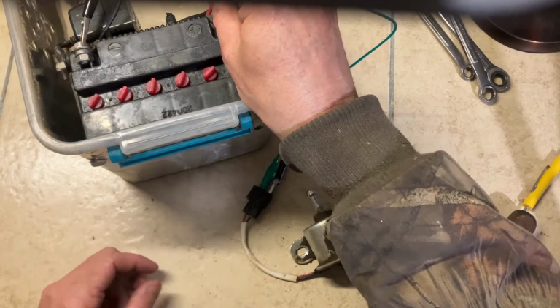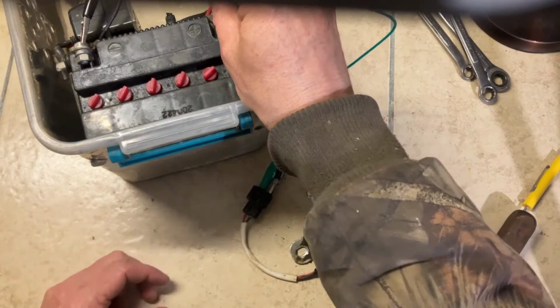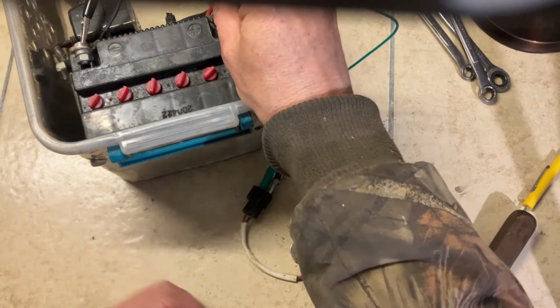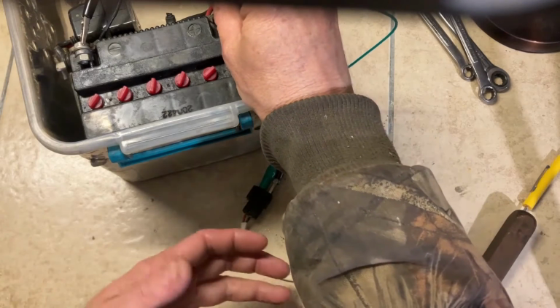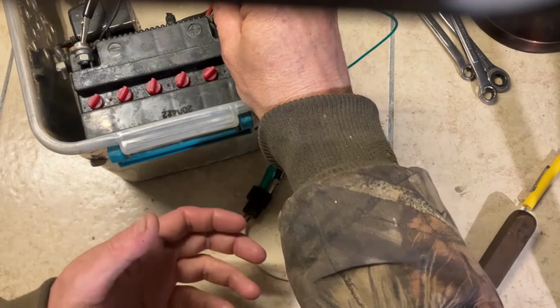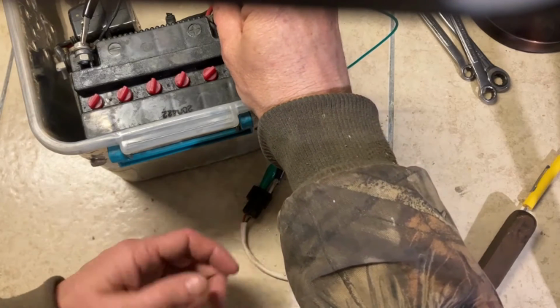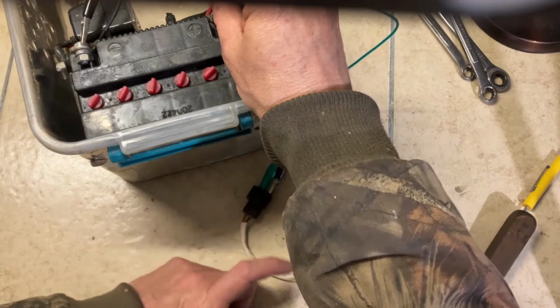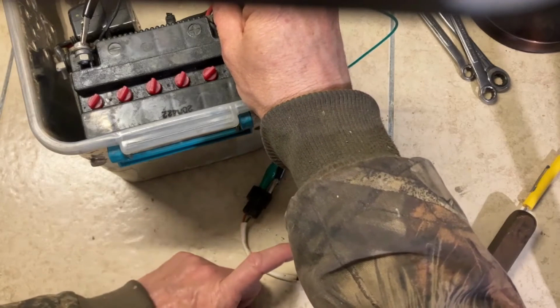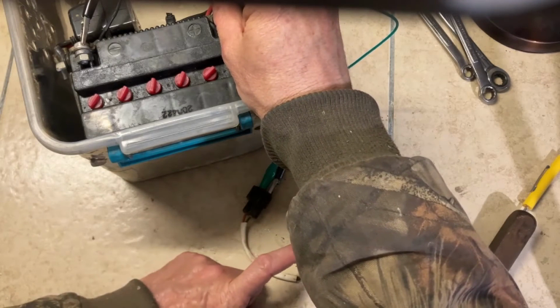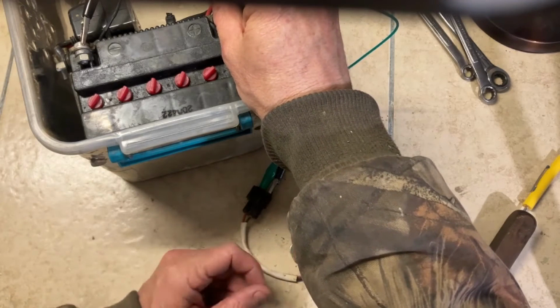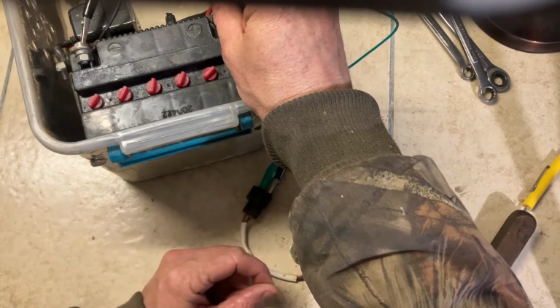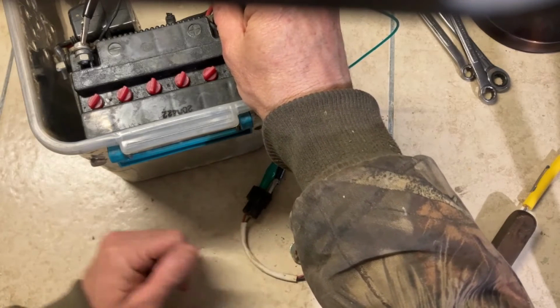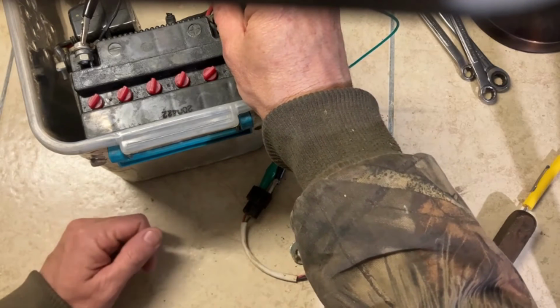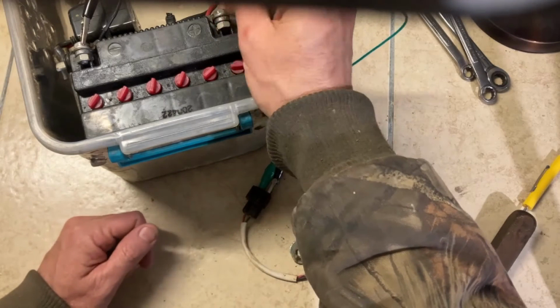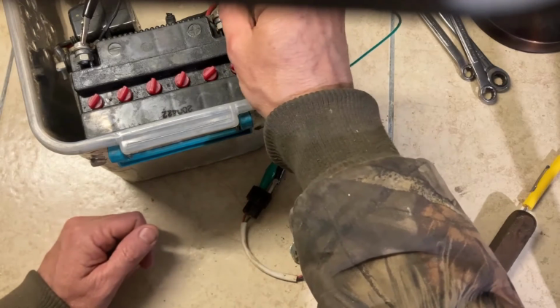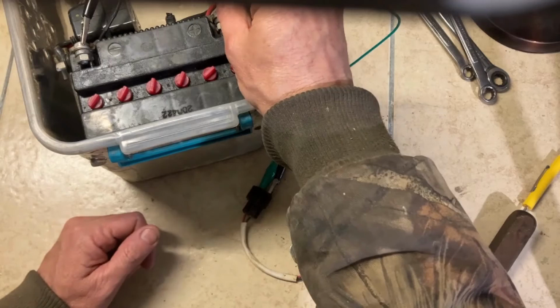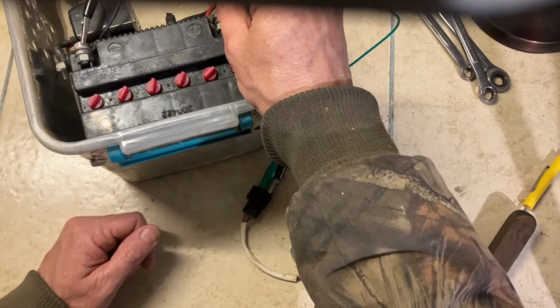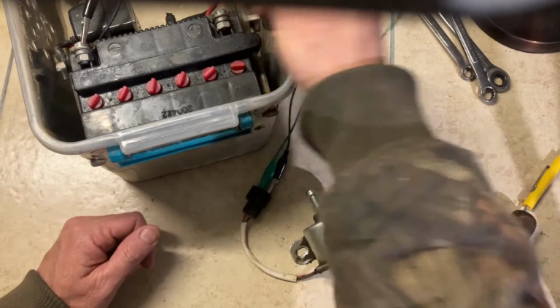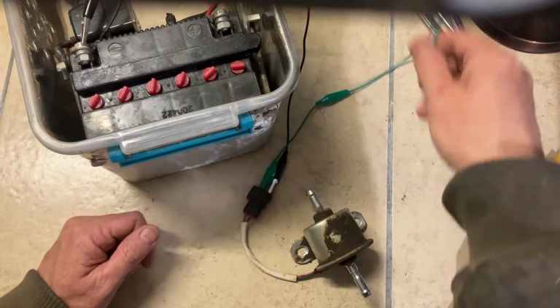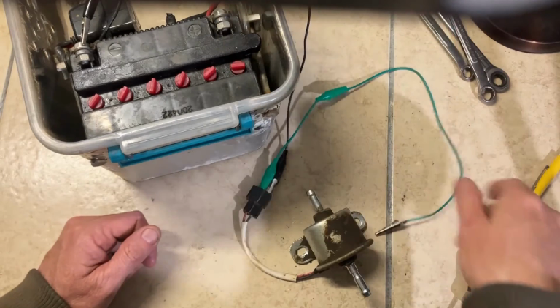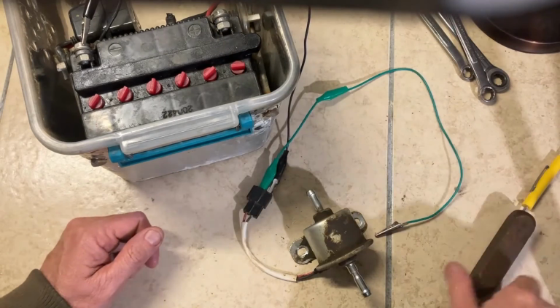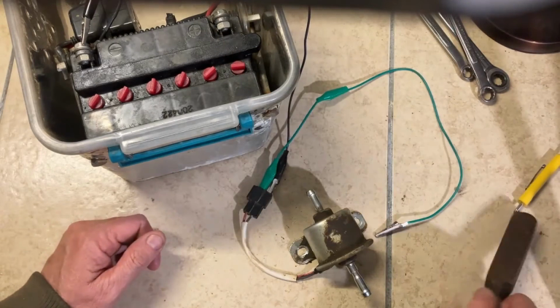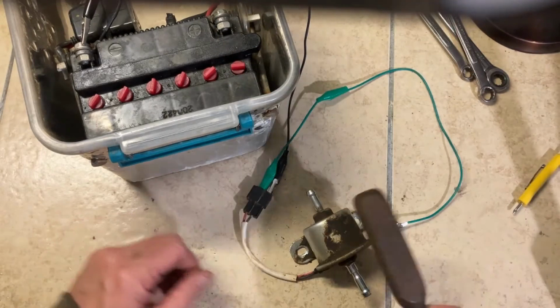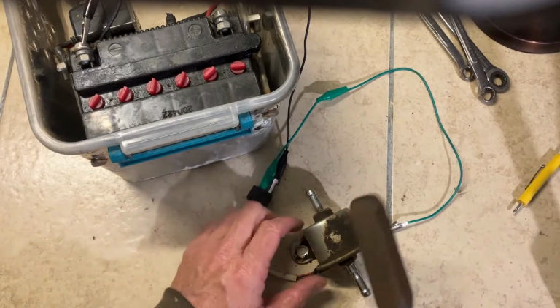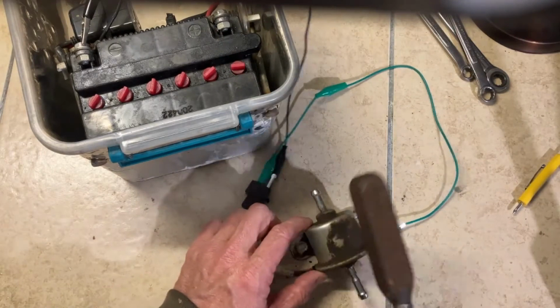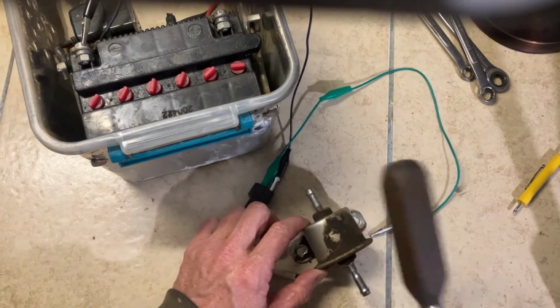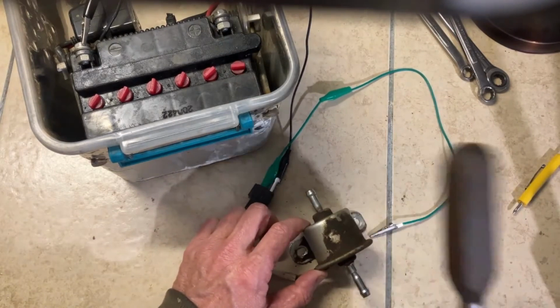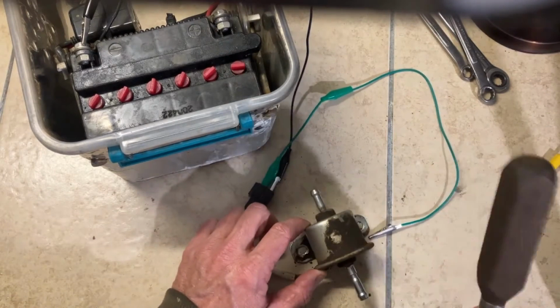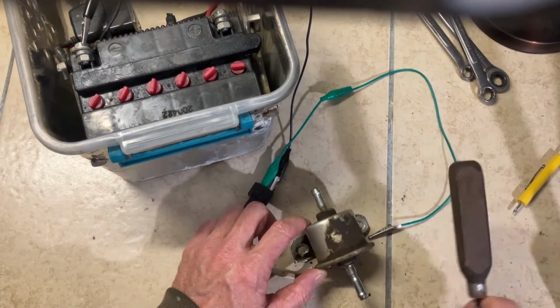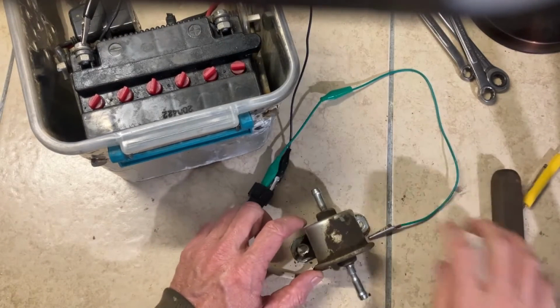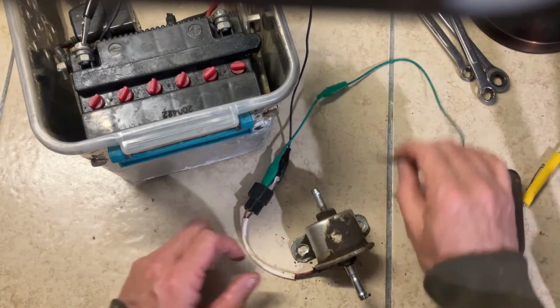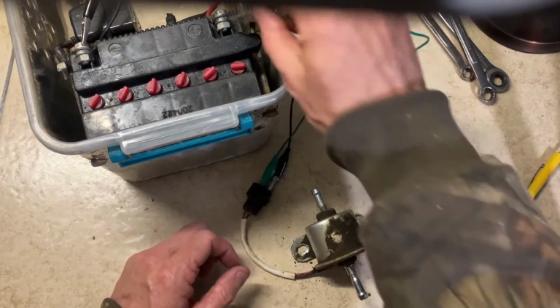Sometimes these pumps will make a little bit of noise, like it's doing now — you can barely hear it. It should be way louder than that. You can usually tap these with a wrench and sometimes they'll work.